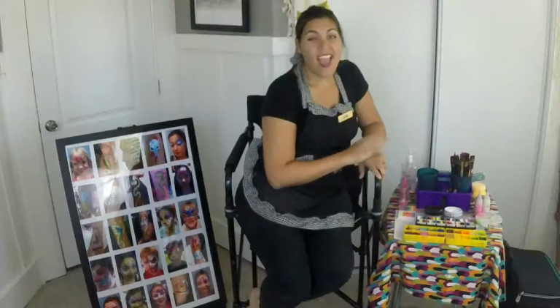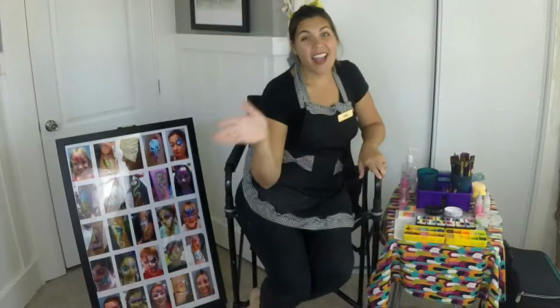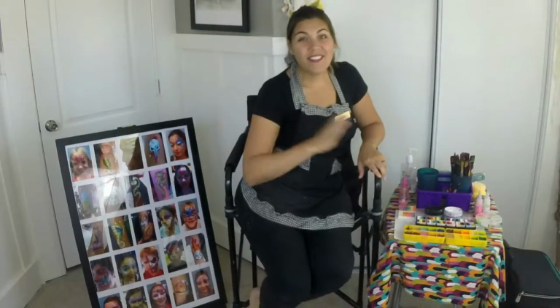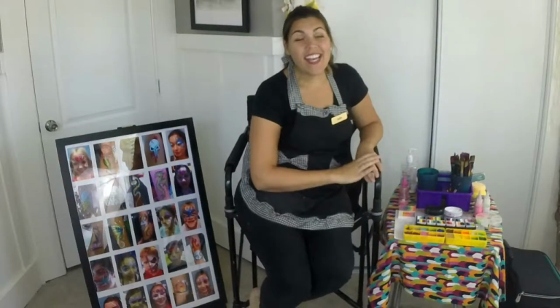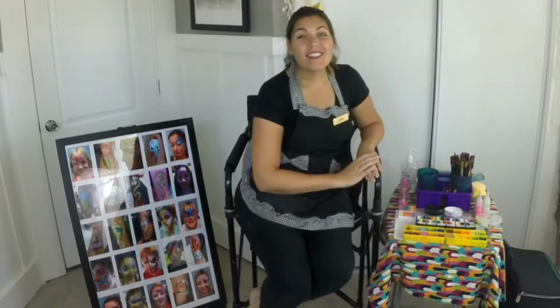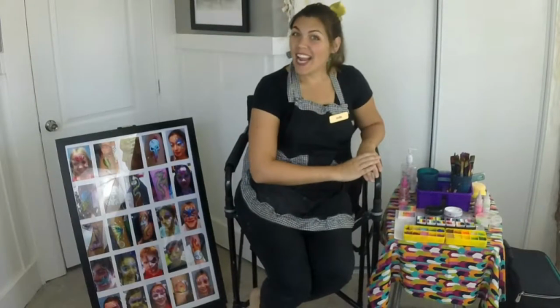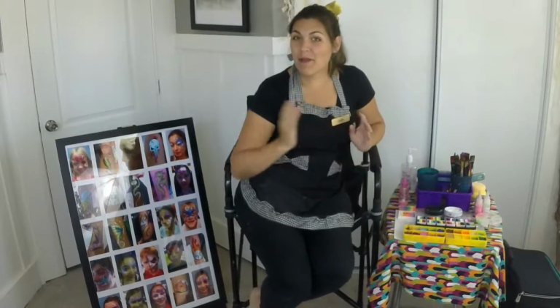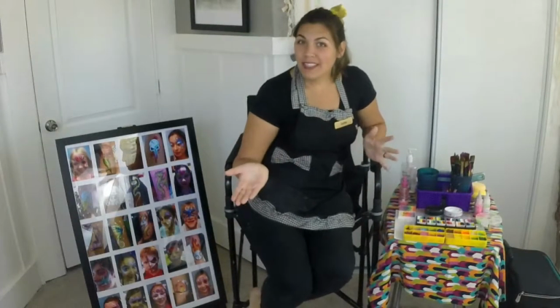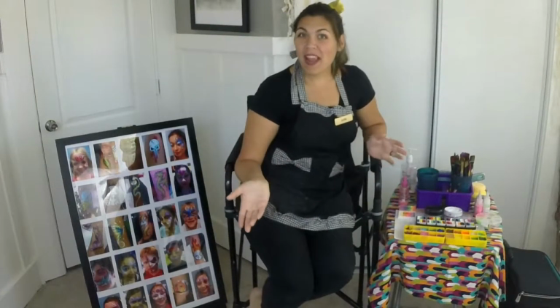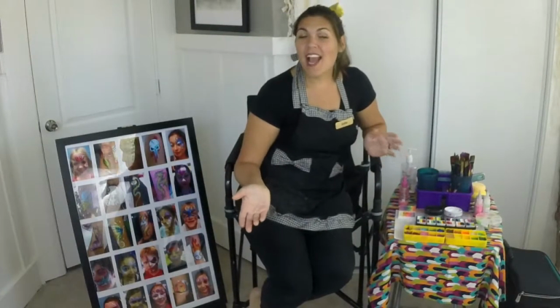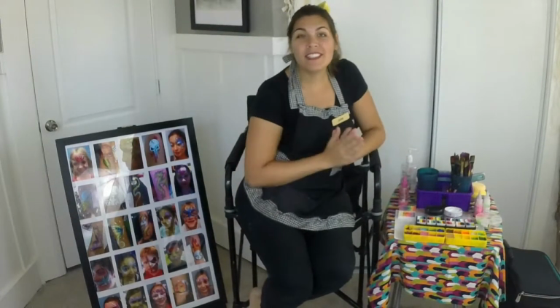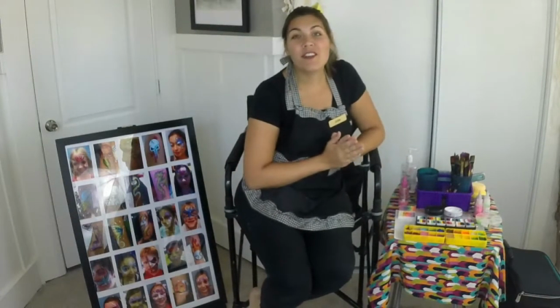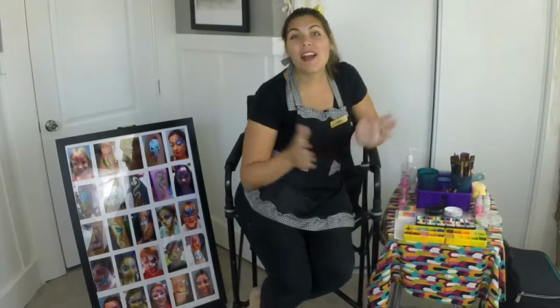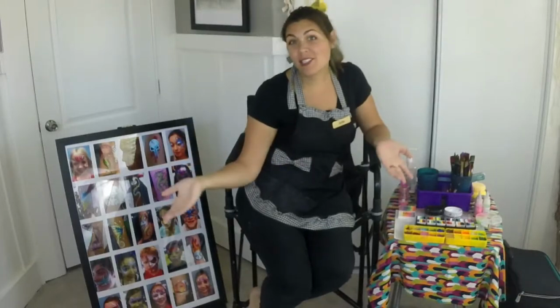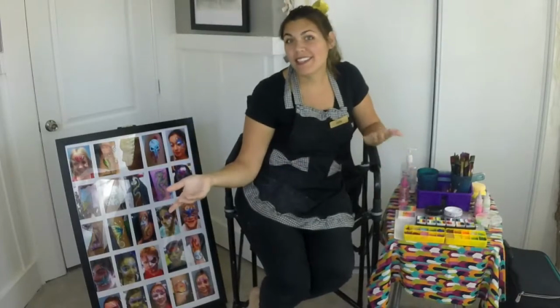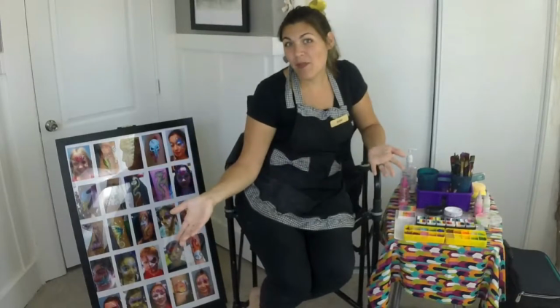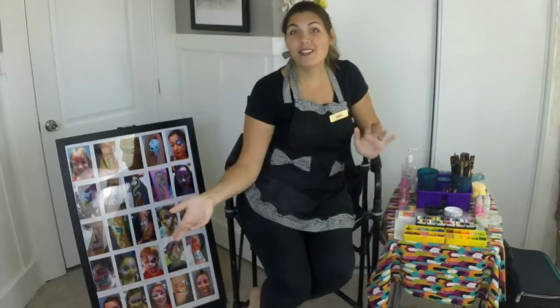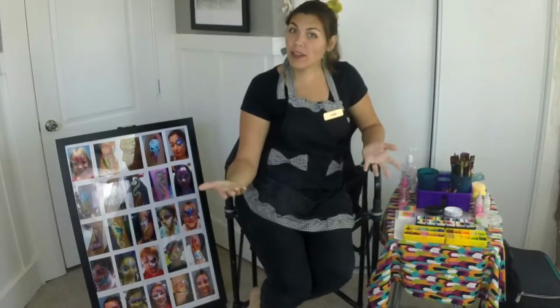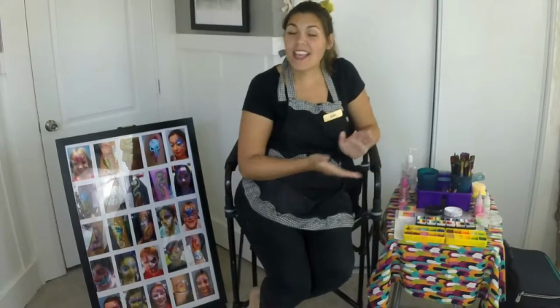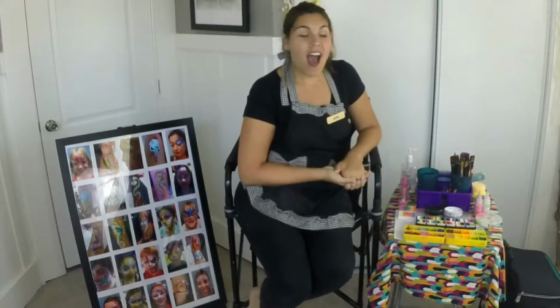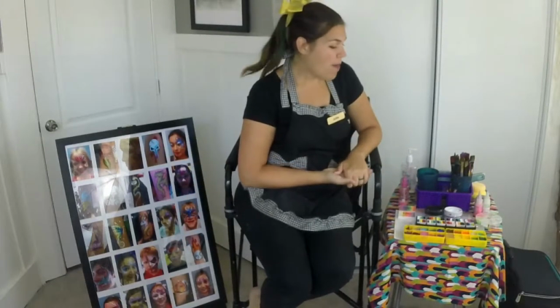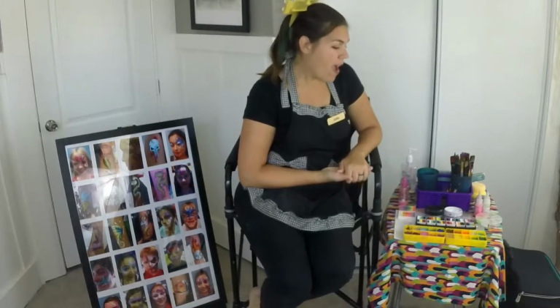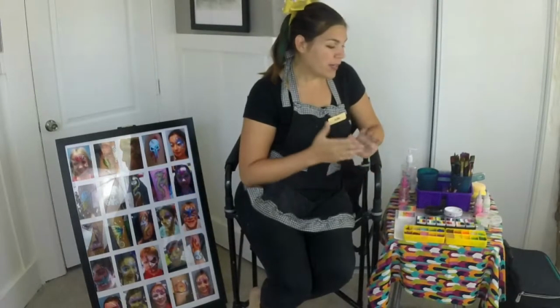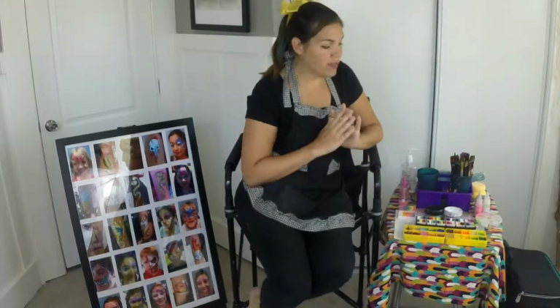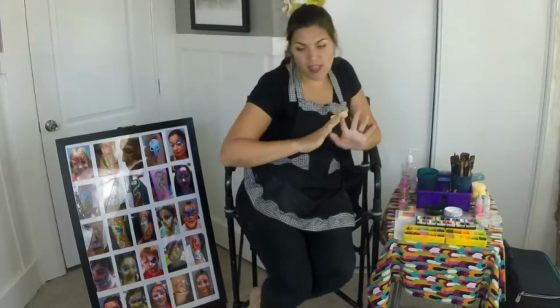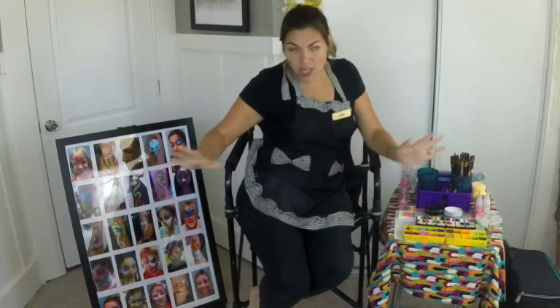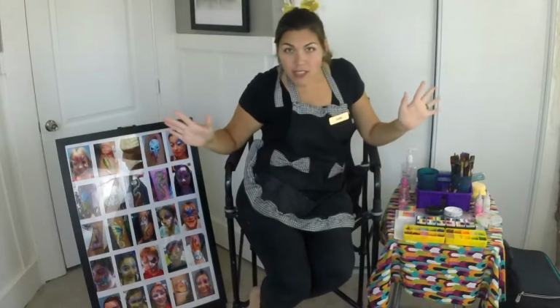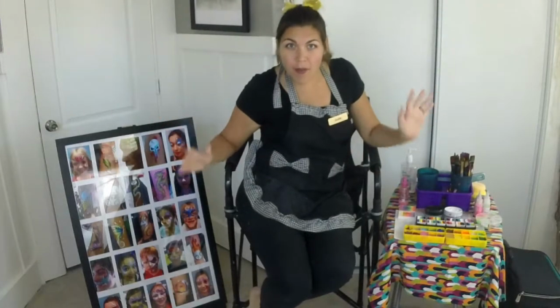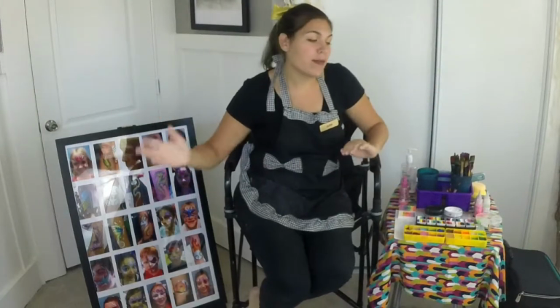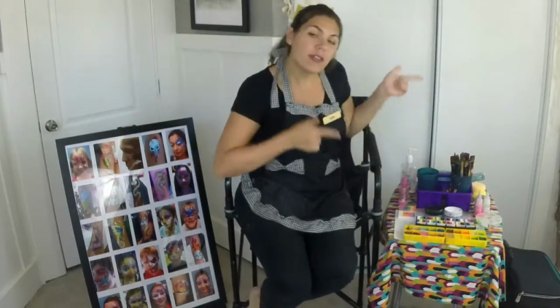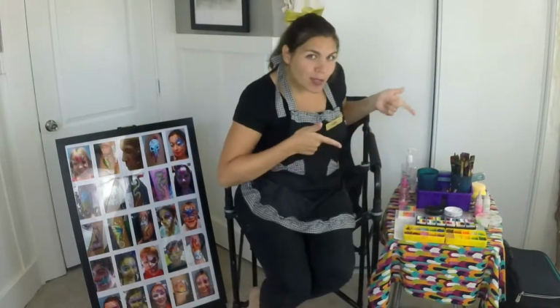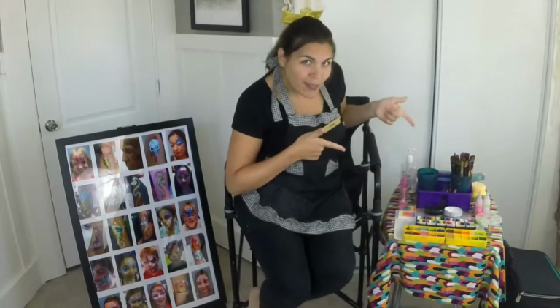Hey everyone! So today by popular demand I'm going to show you my face paint setup that I use for parties. I'm gonna go over the general setup and then show you some specifics.